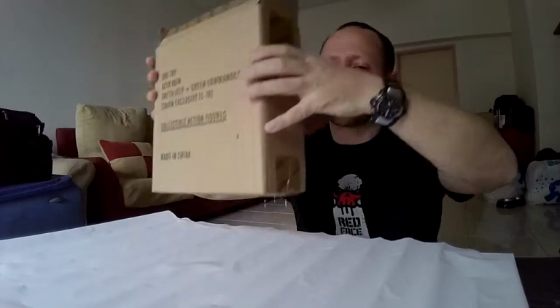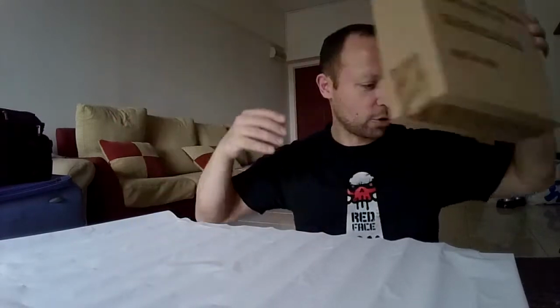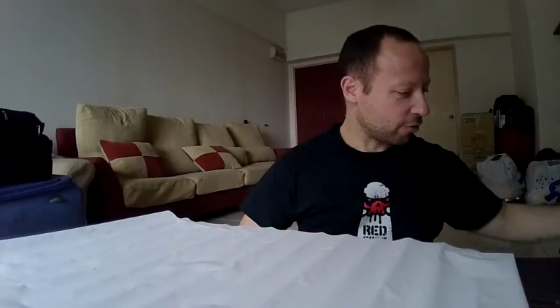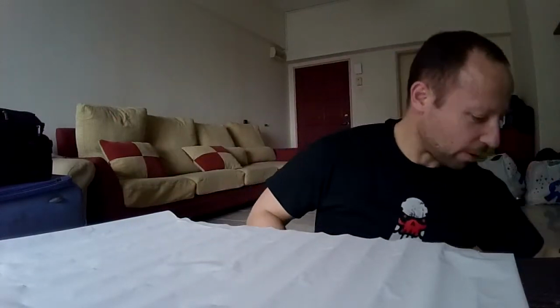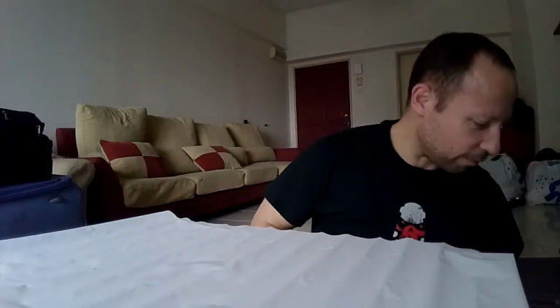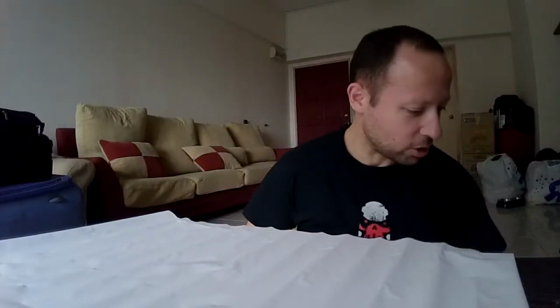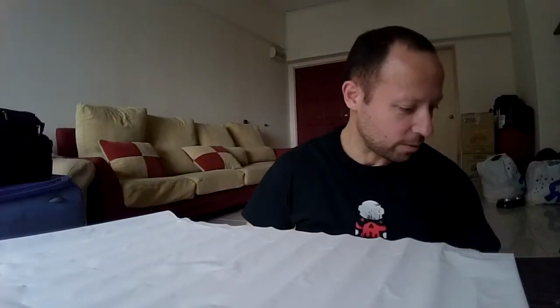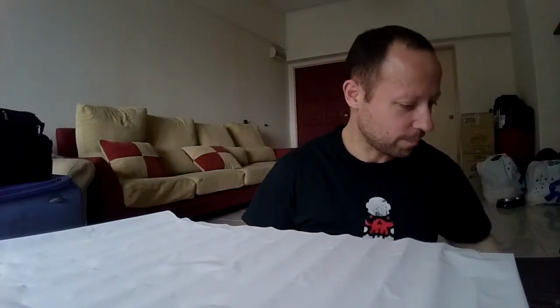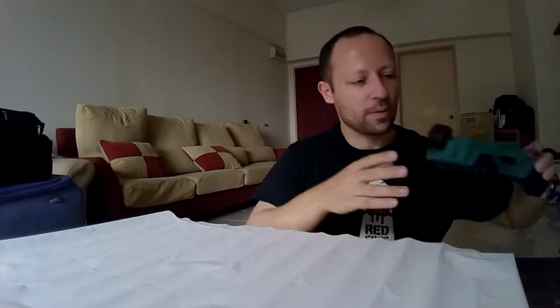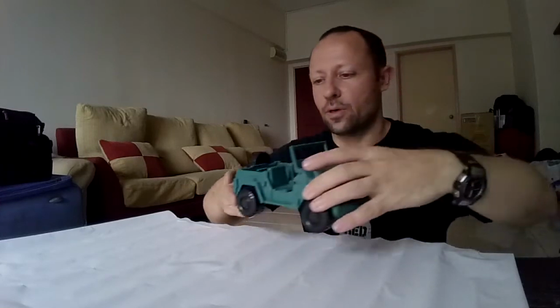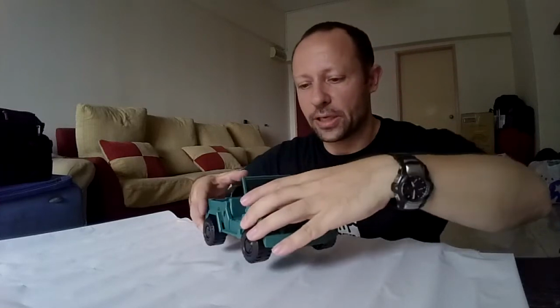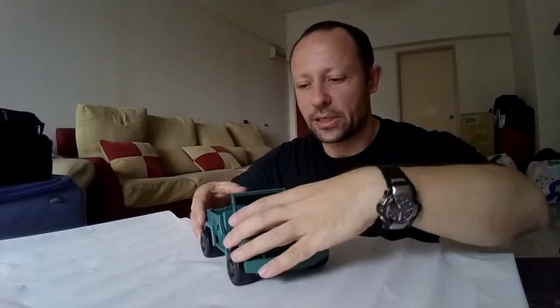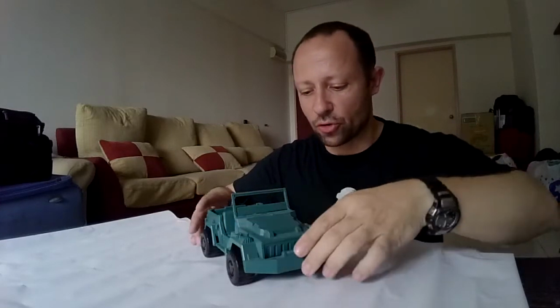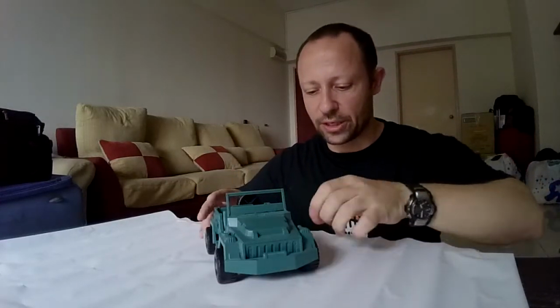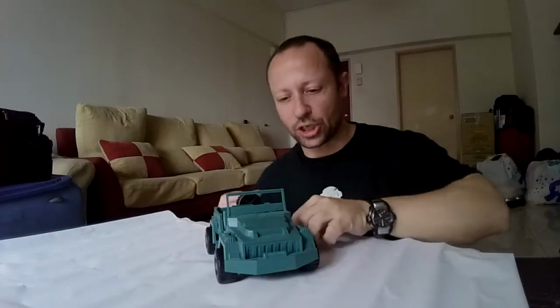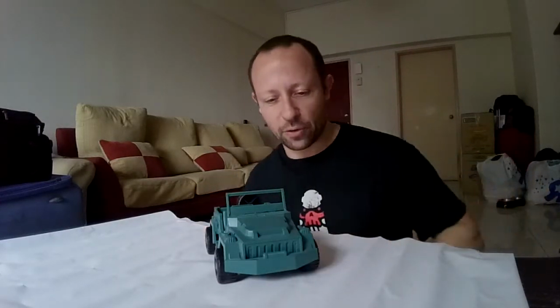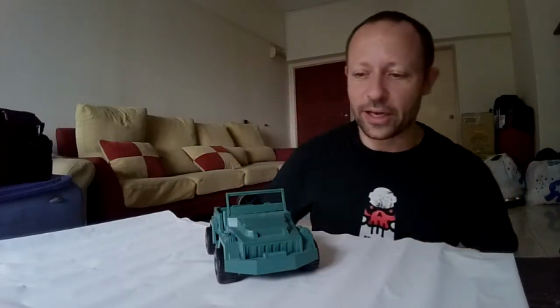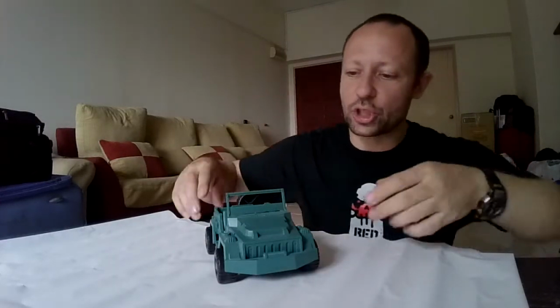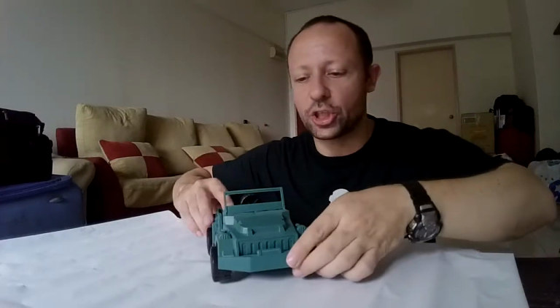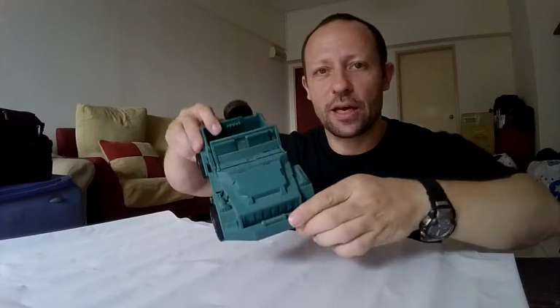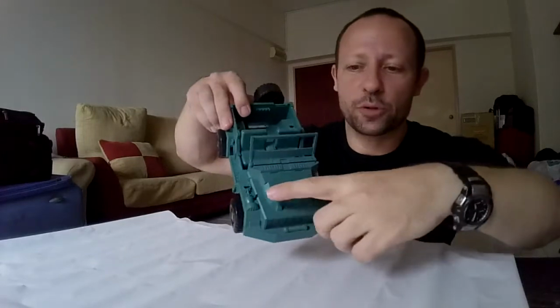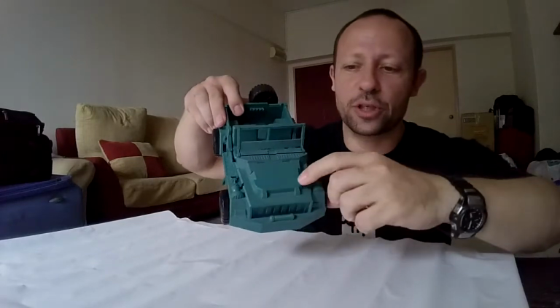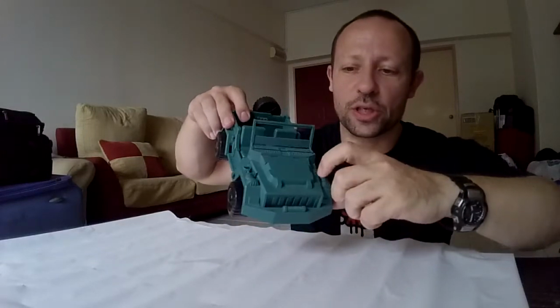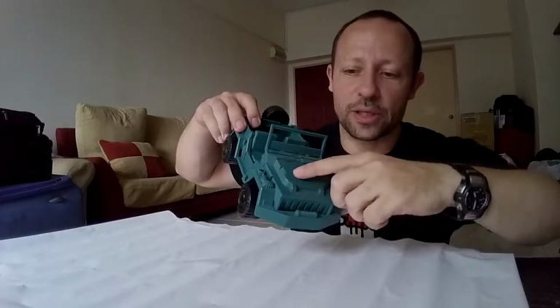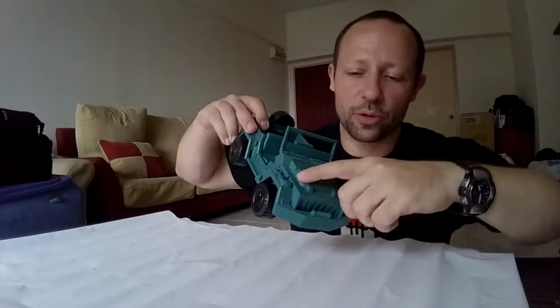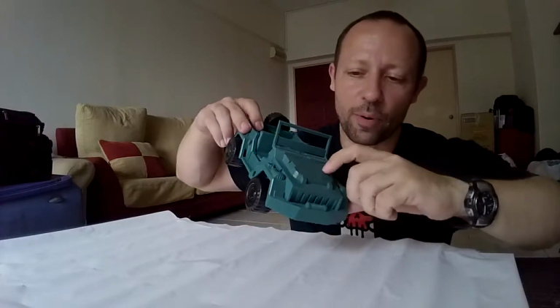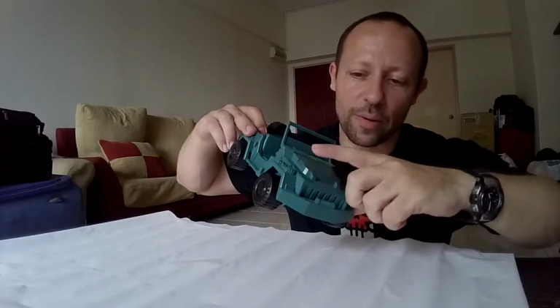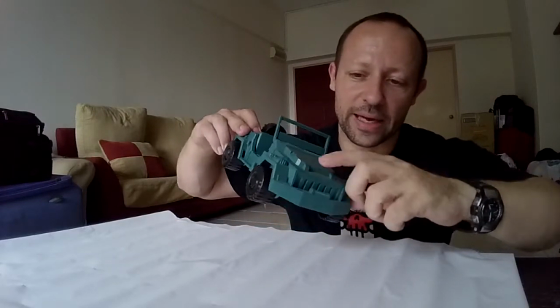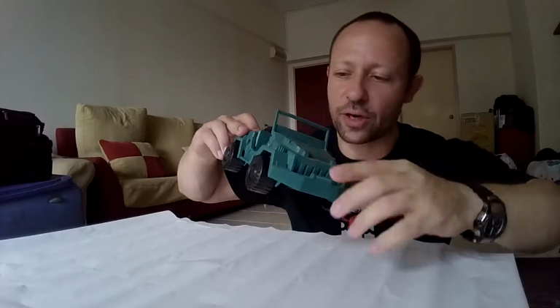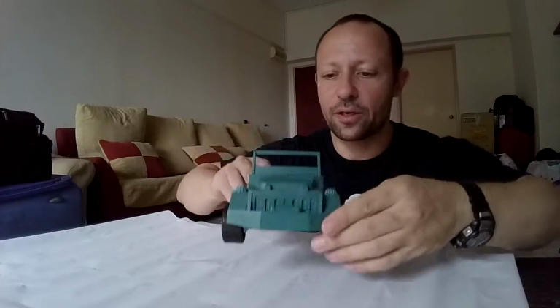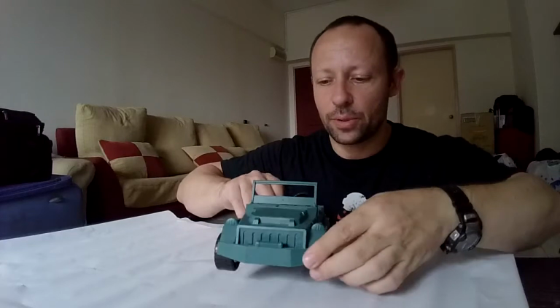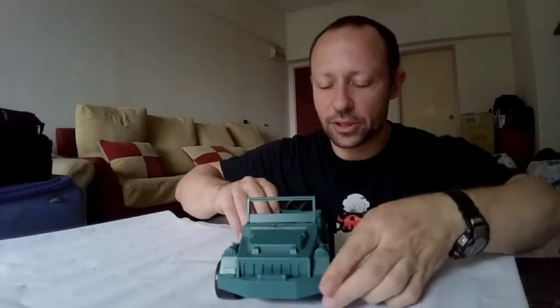Here is the green Jeep unboxed. The variations change in what's printed across the side — some have a woman on the bar, or they may say Acid Rain. But here it is.